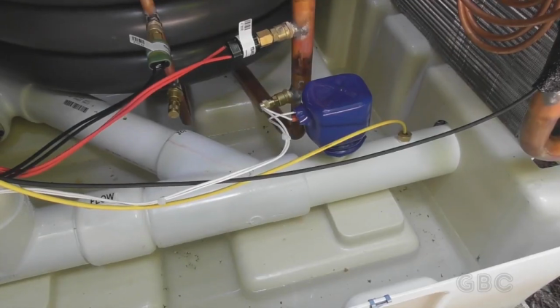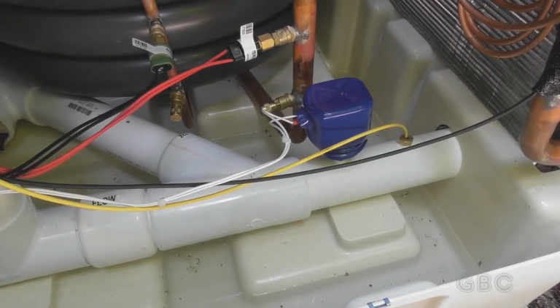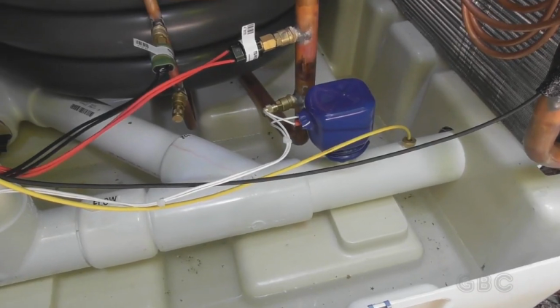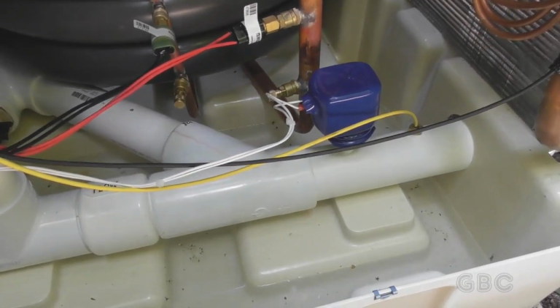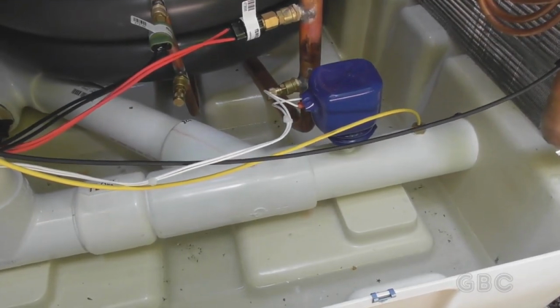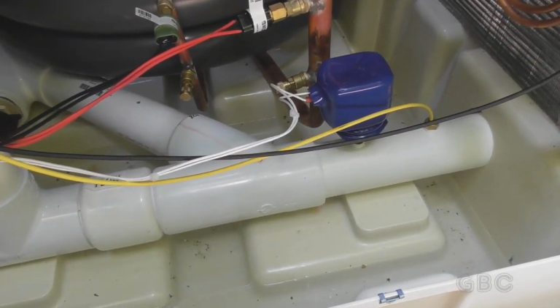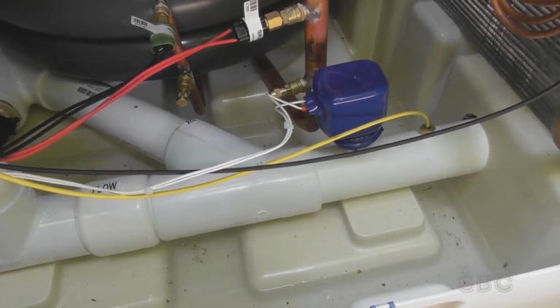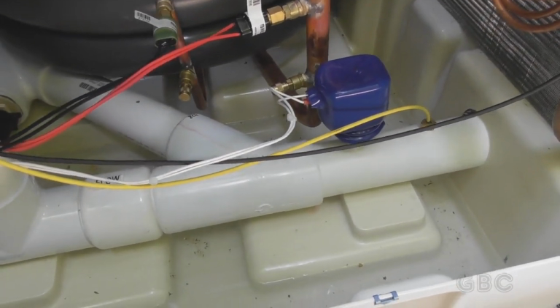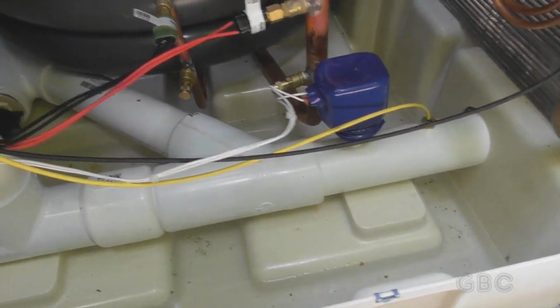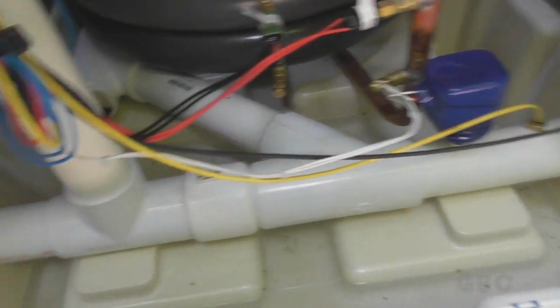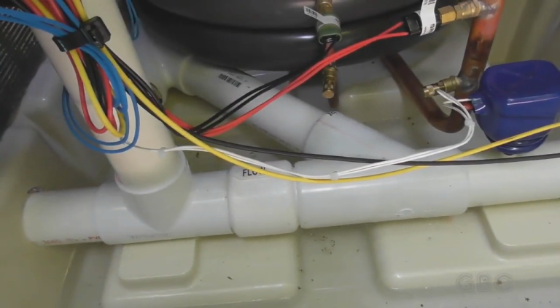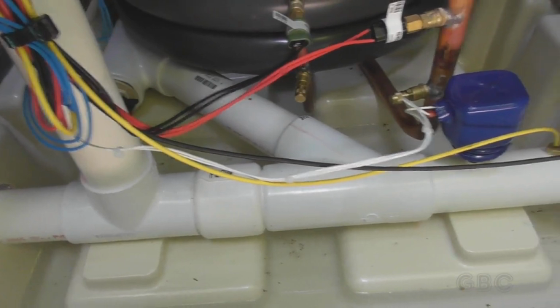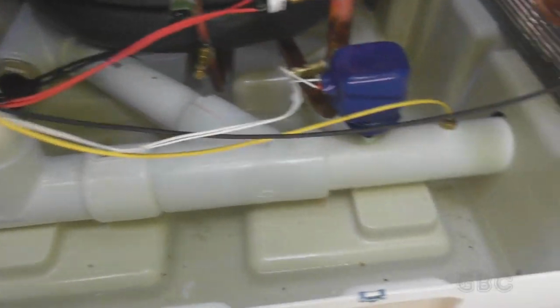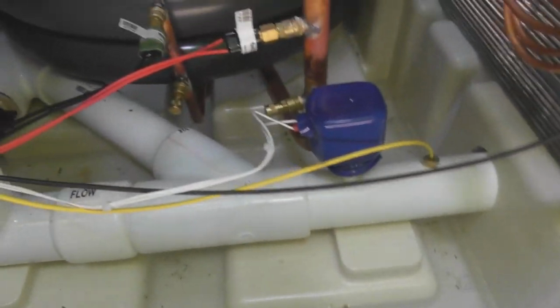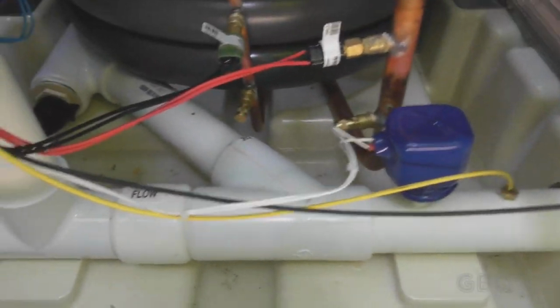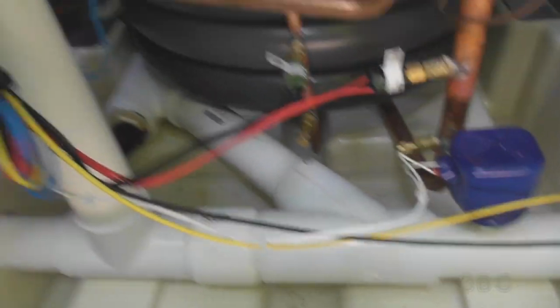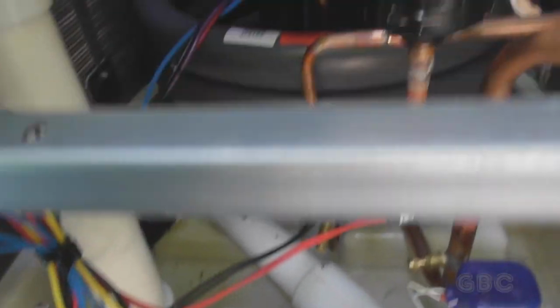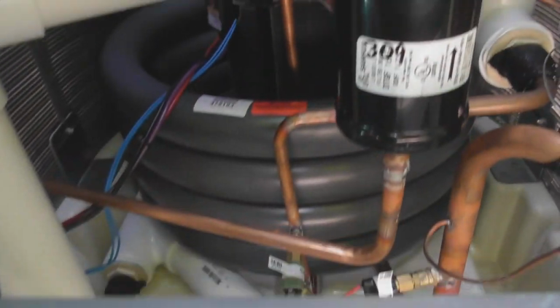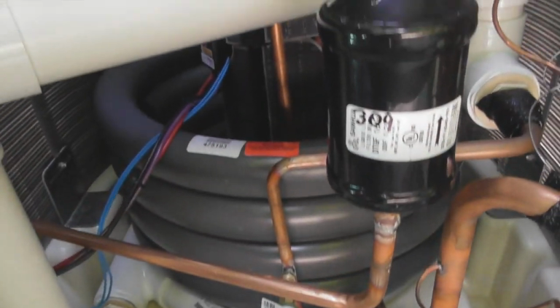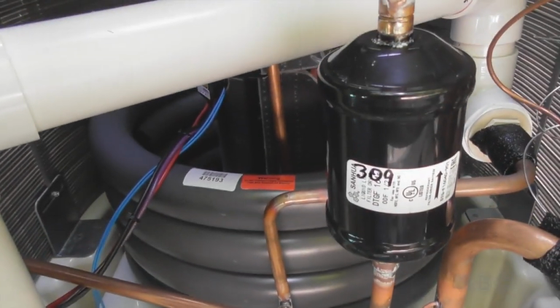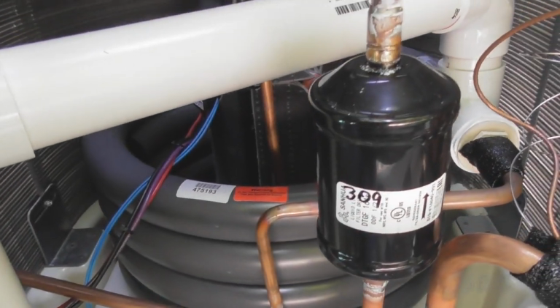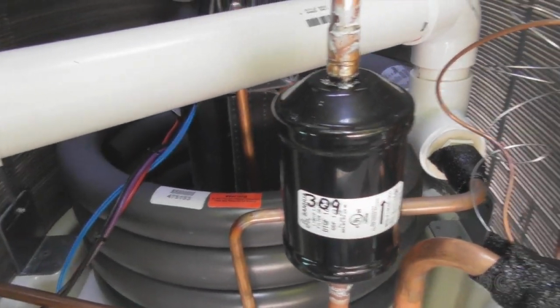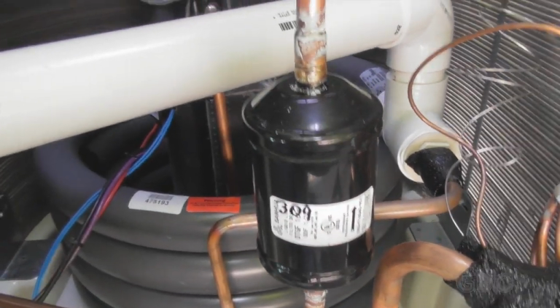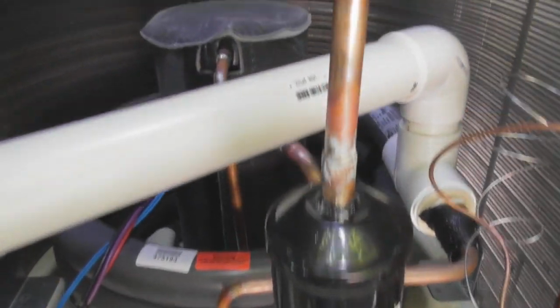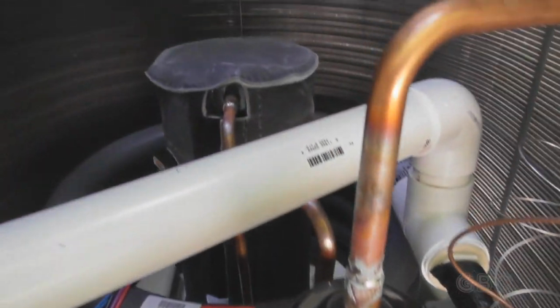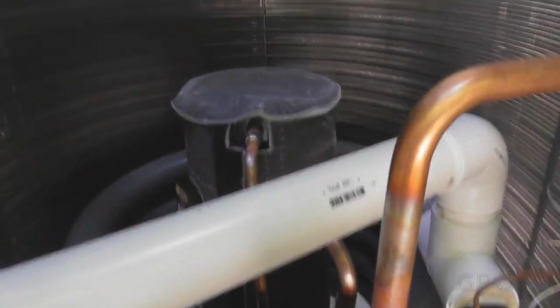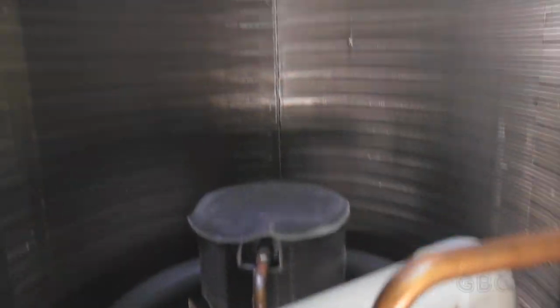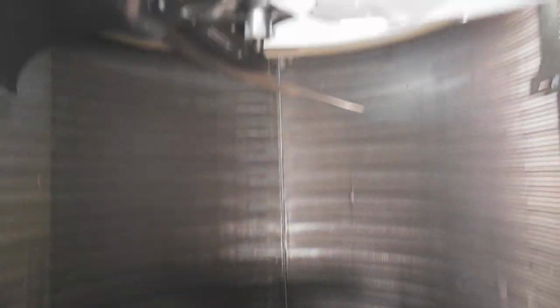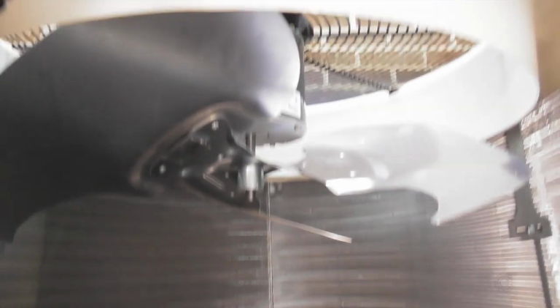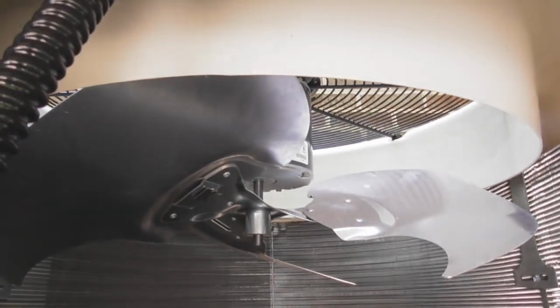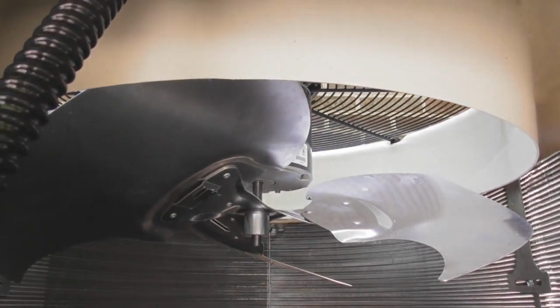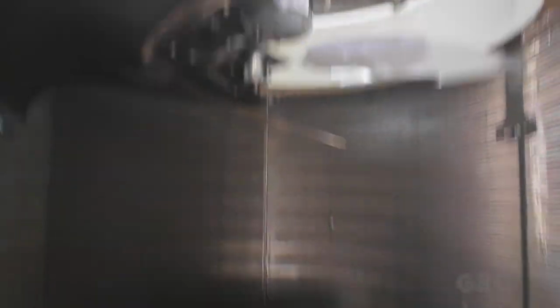The covers are off. The pressure switch is right here under the blue cover. Let's take a little look inside first. There's a compressor and the fan.